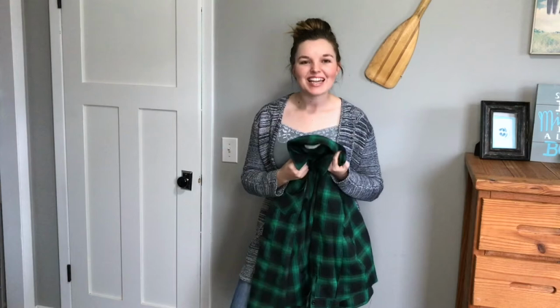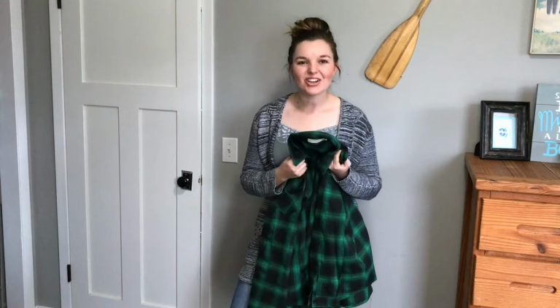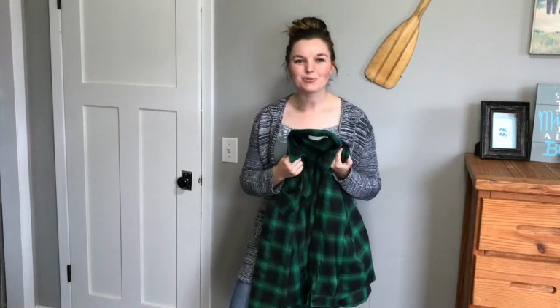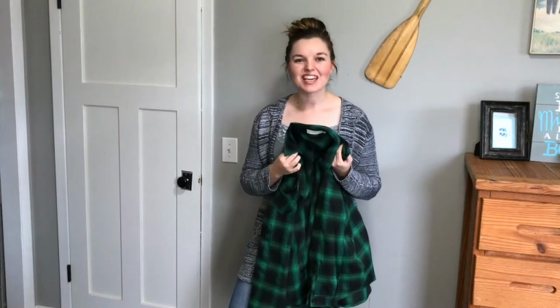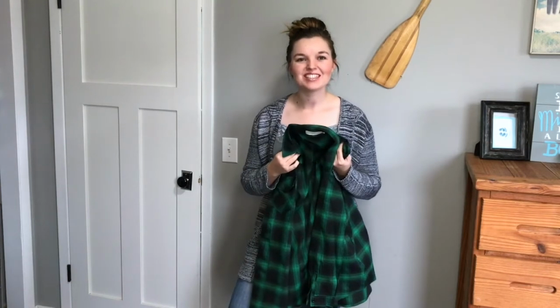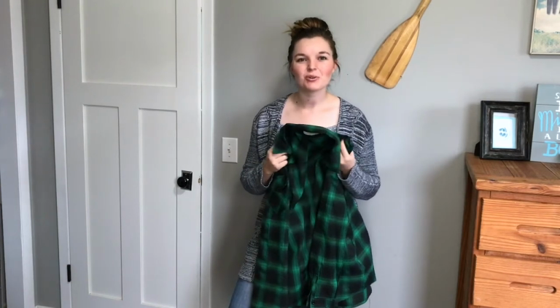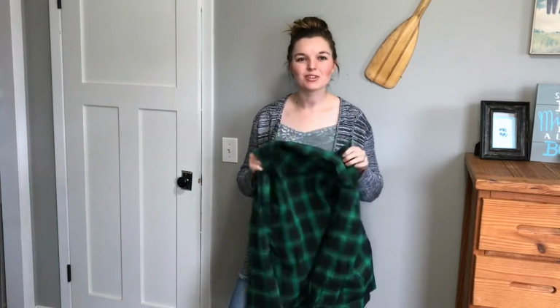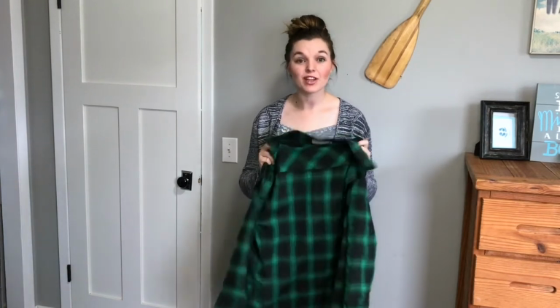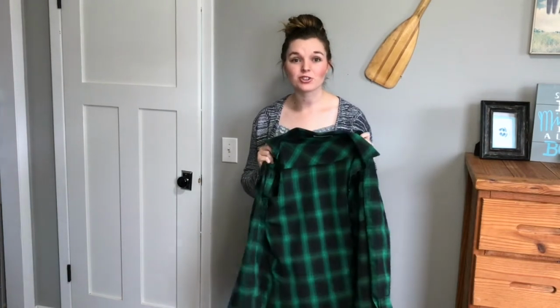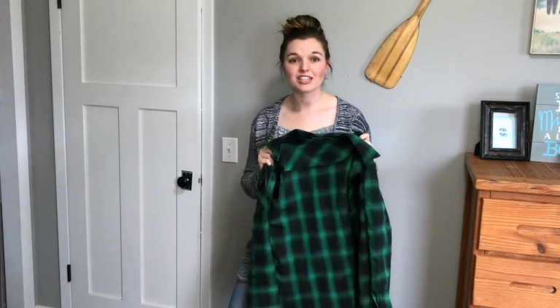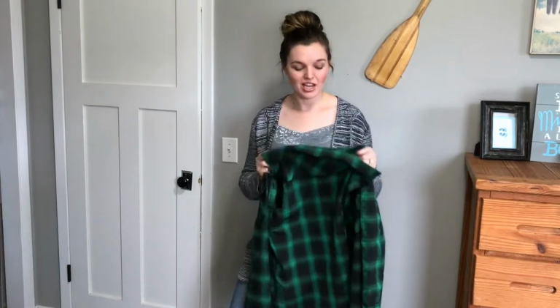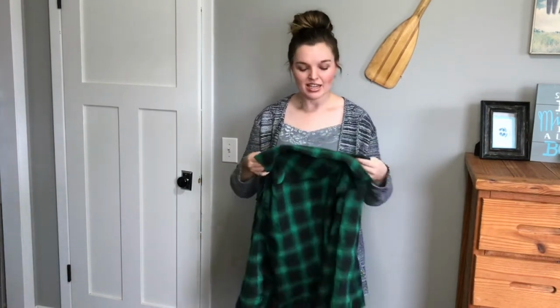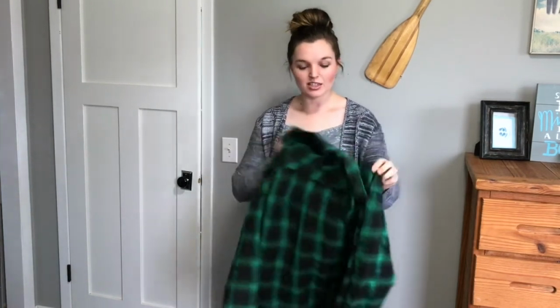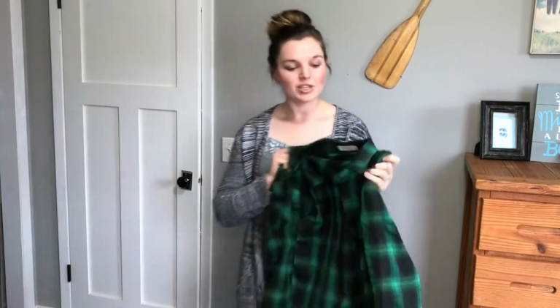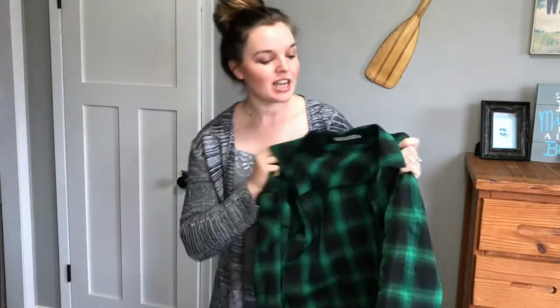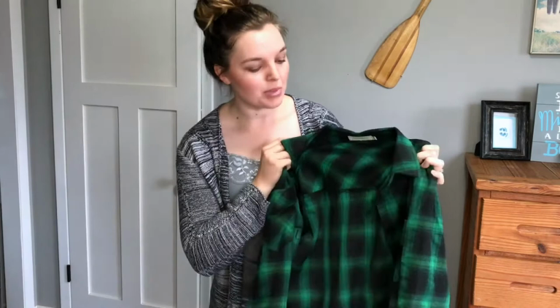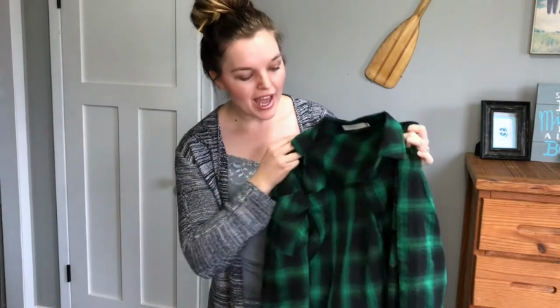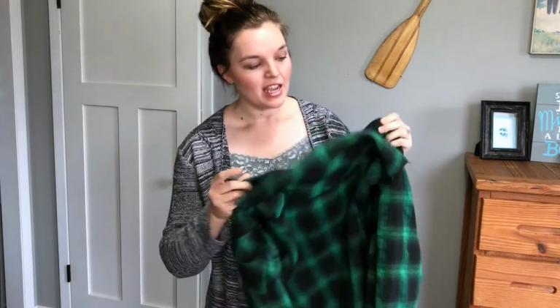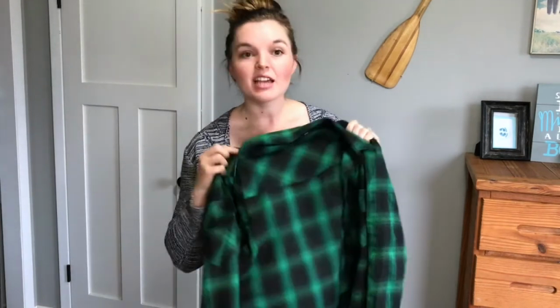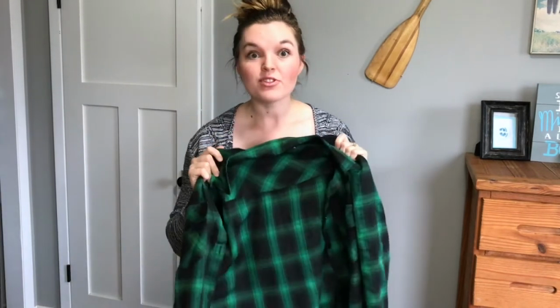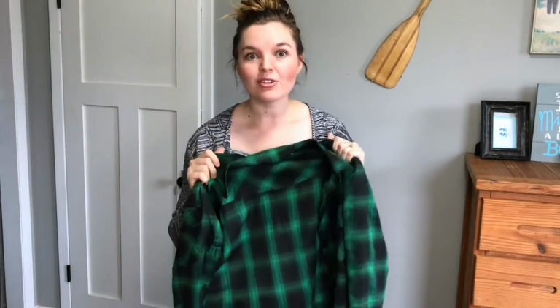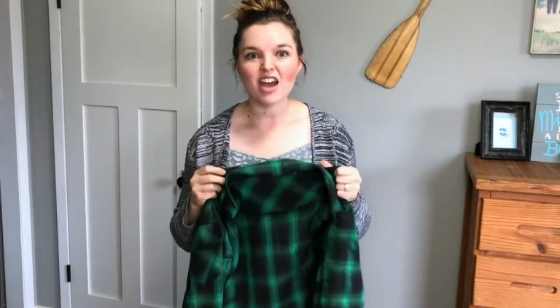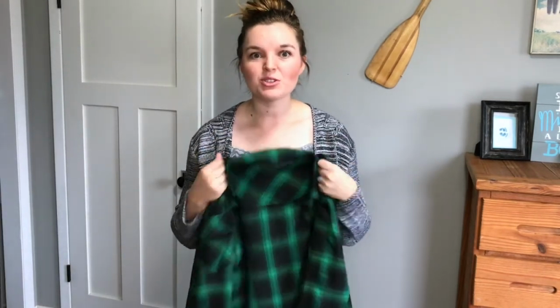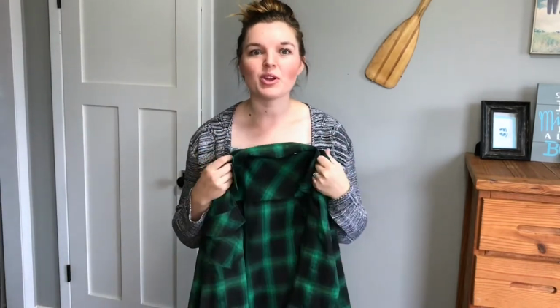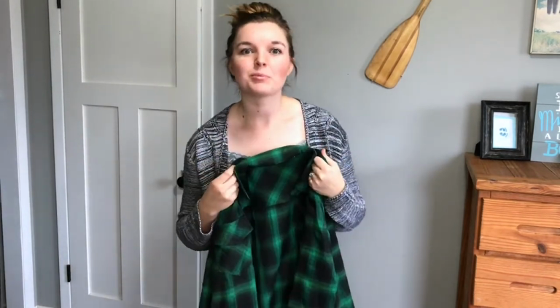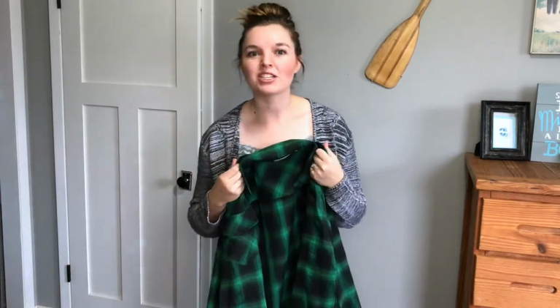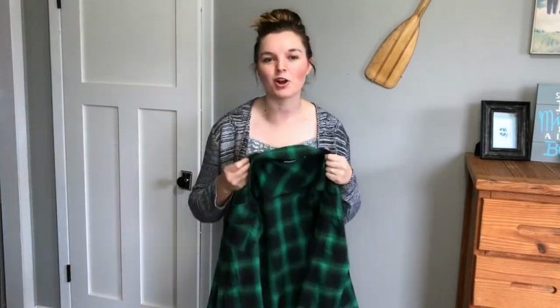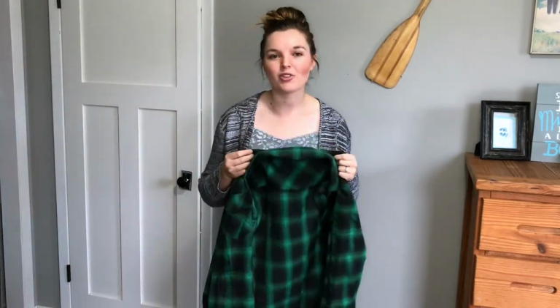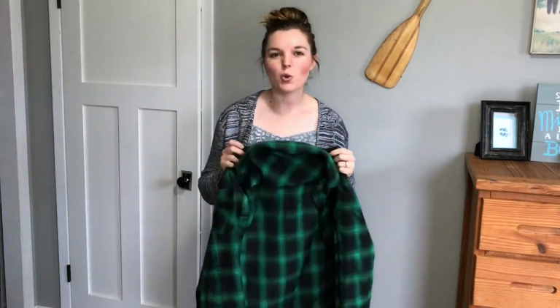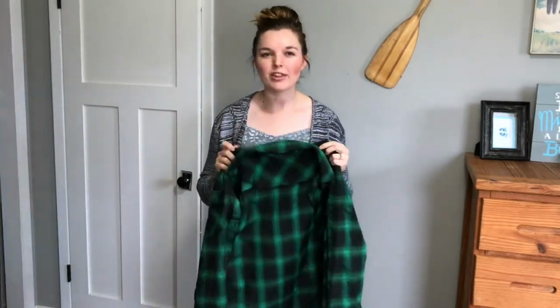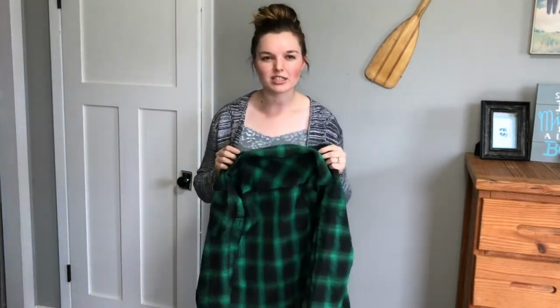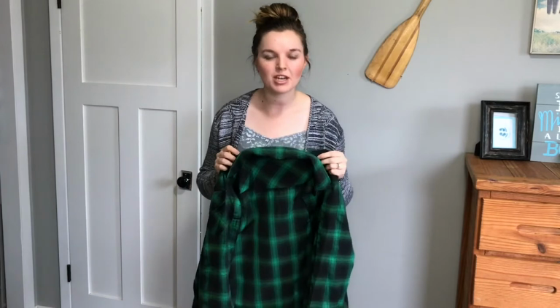Hey y'all, I'm super excited to share with you this flannel shirt that I just got. It's a green kind of plaid, and it's thicker and heavier so it will protect you from all that cold weather that's coming up.